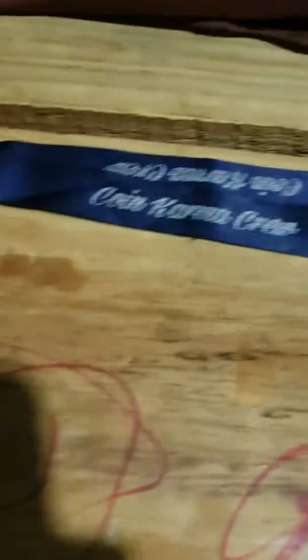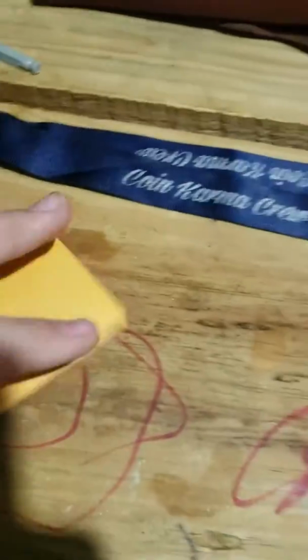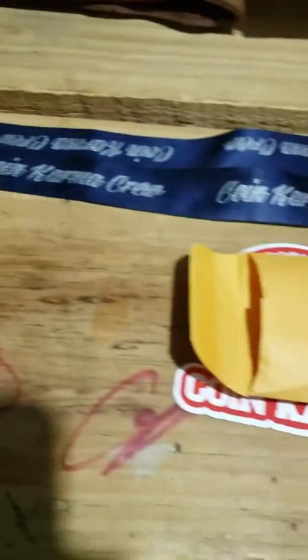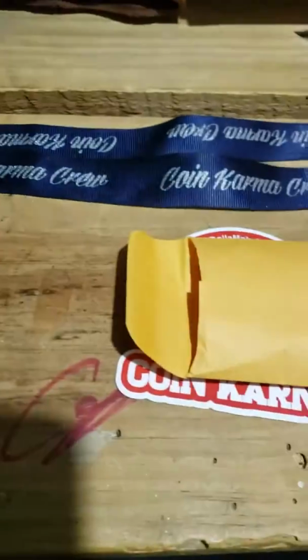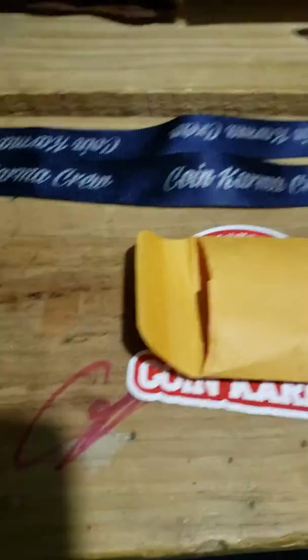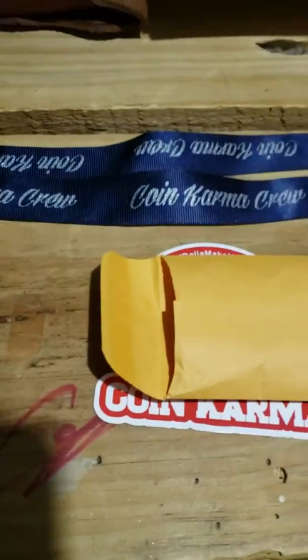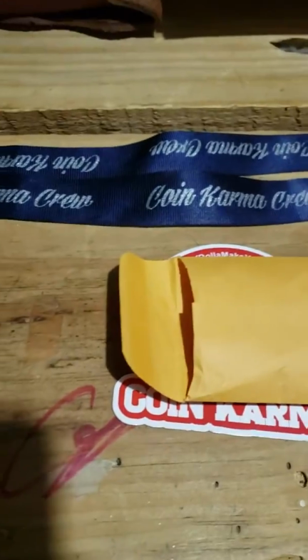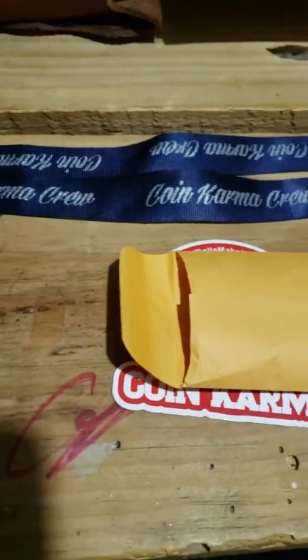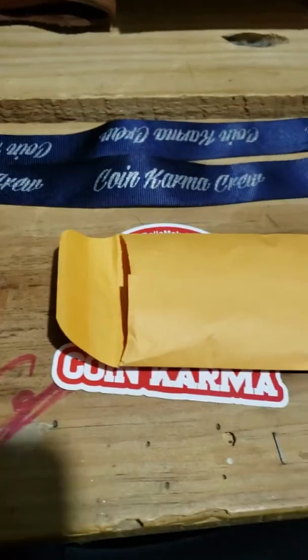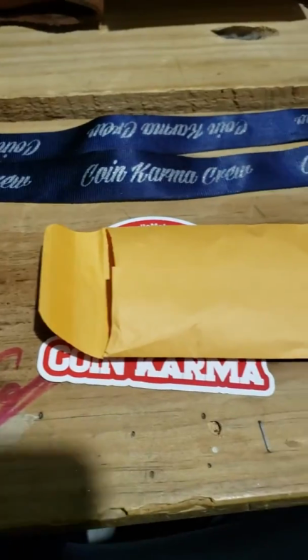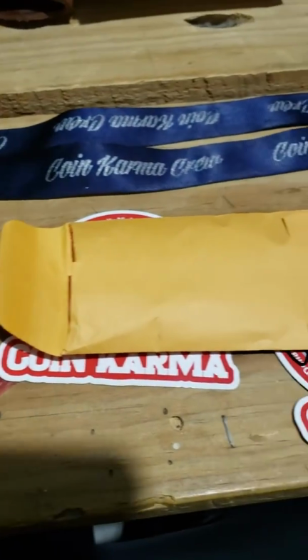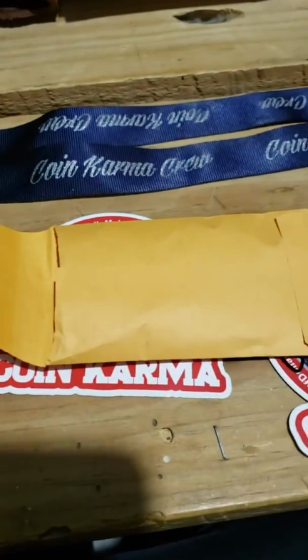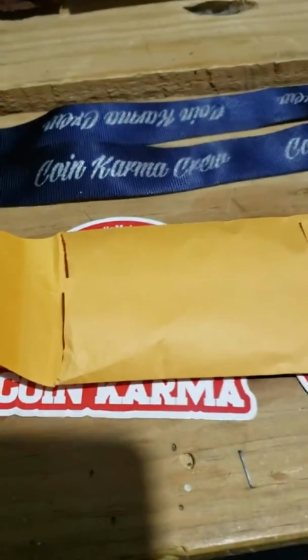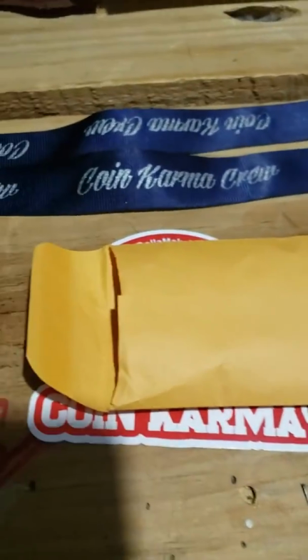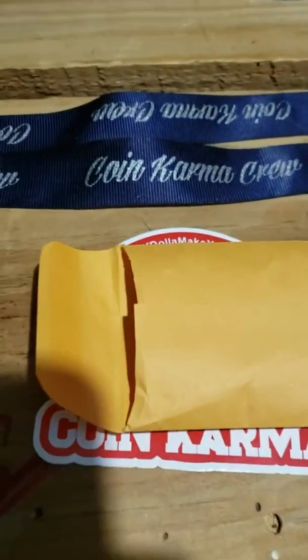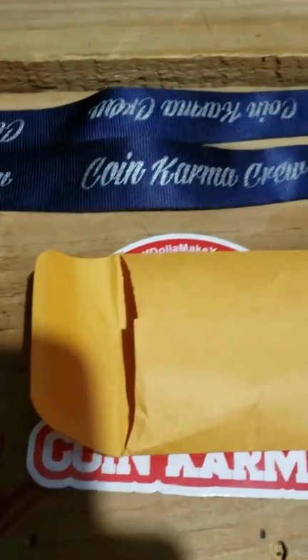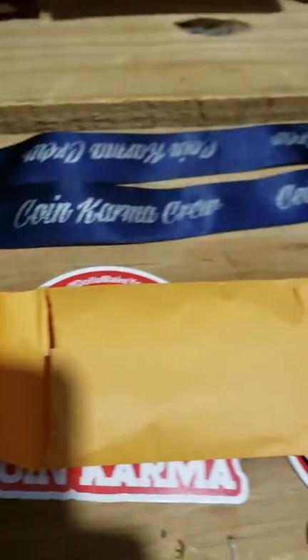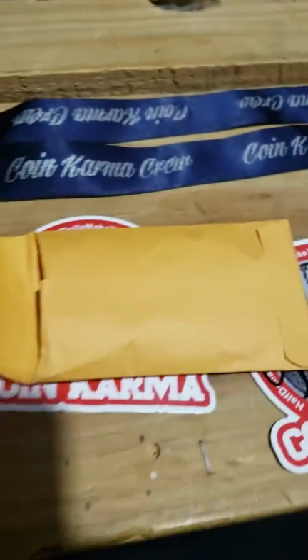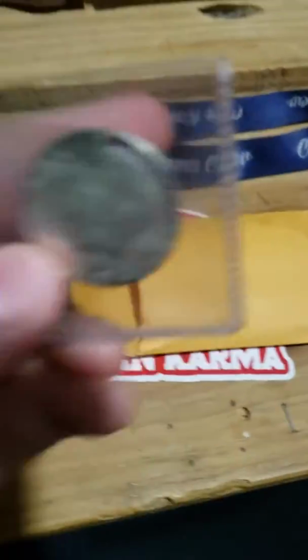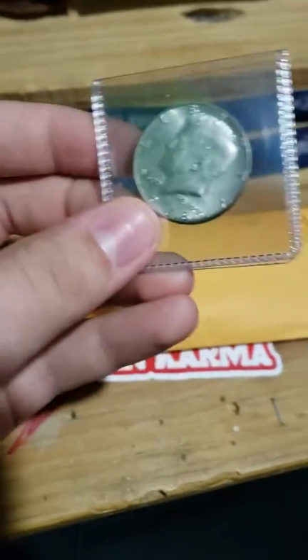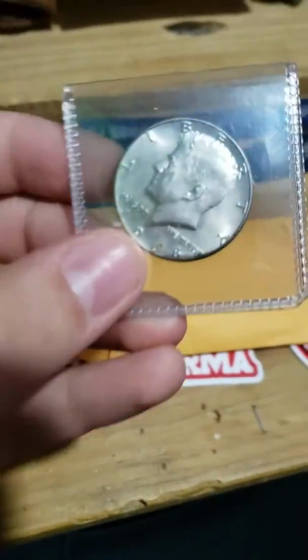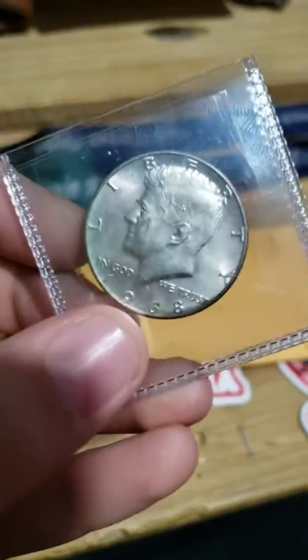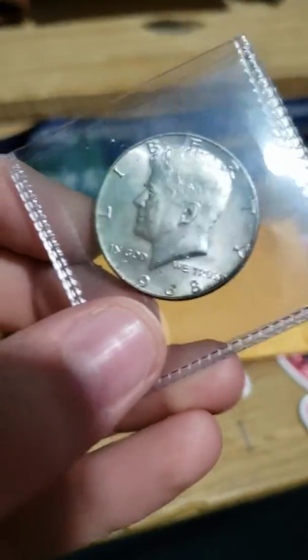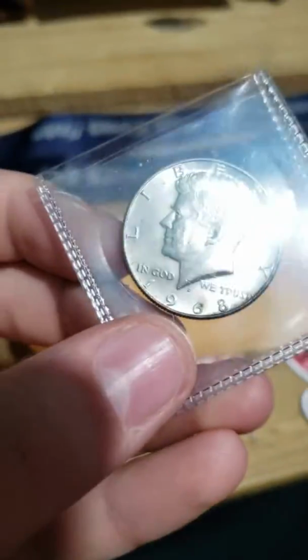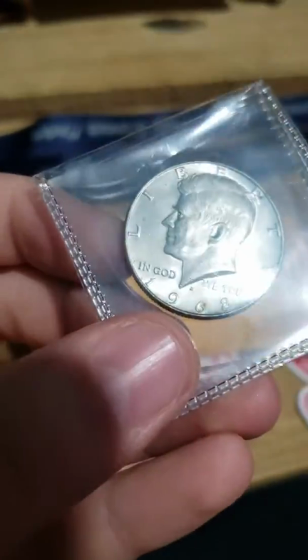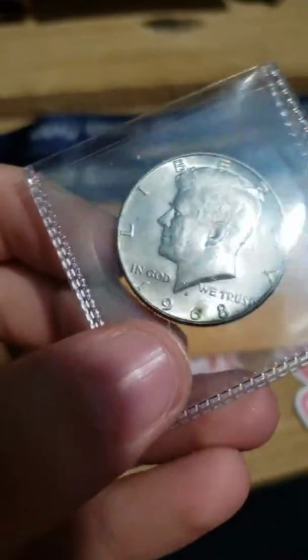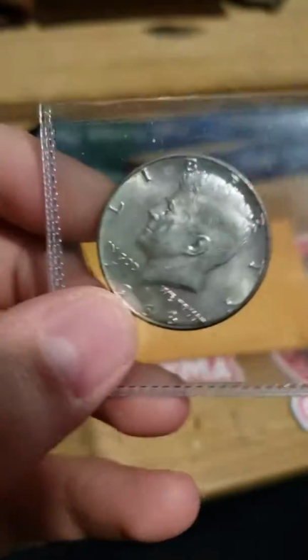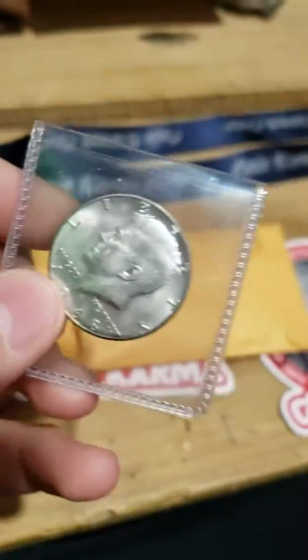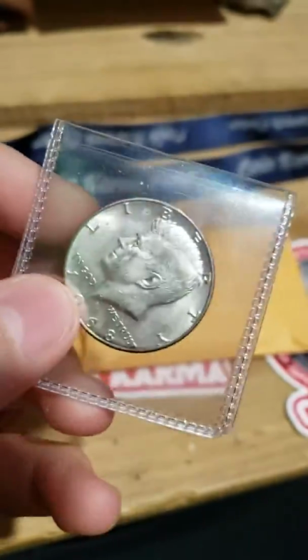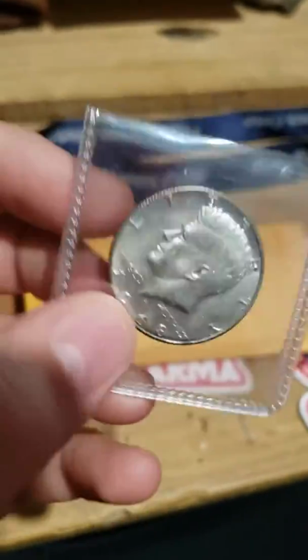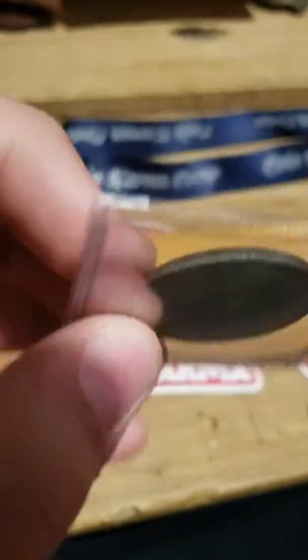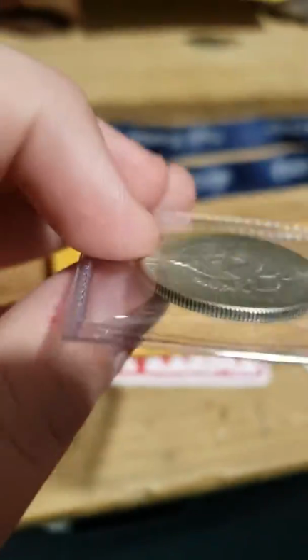I'll go ahead and pop this one open and see what's inside of it. Inside of this we have a 1968 D half dollar — it's a 40 percenter.